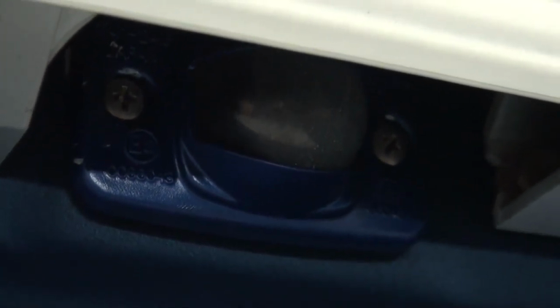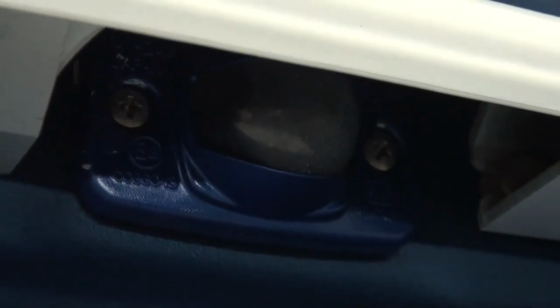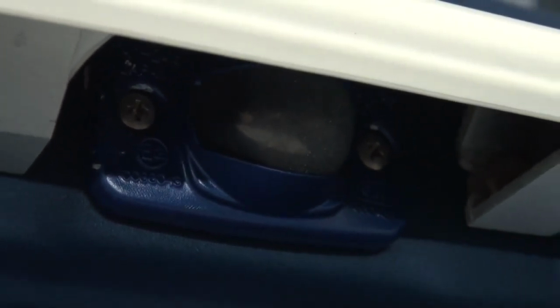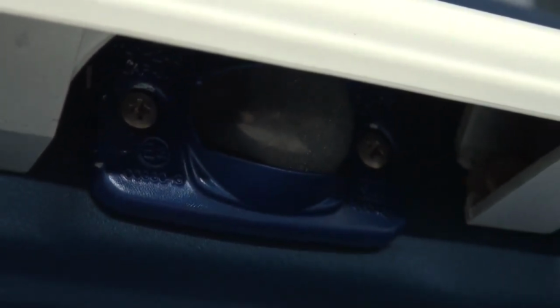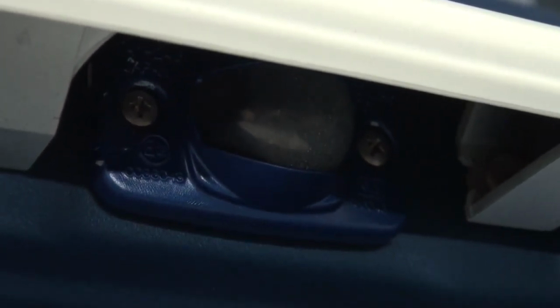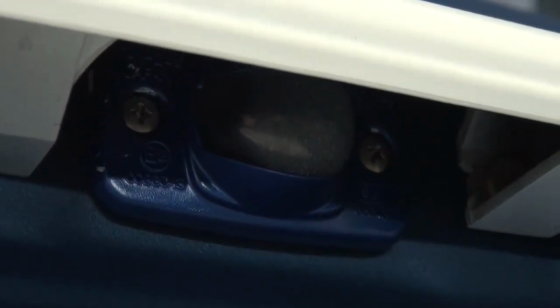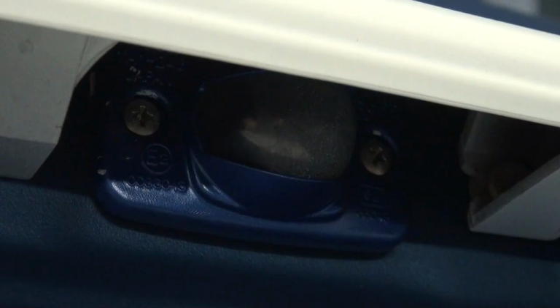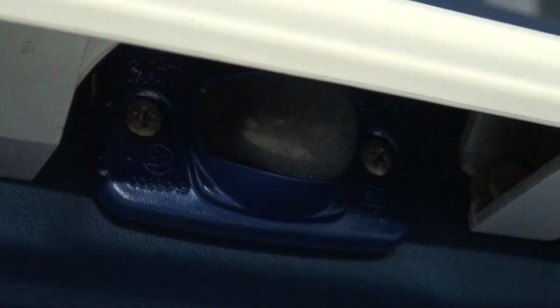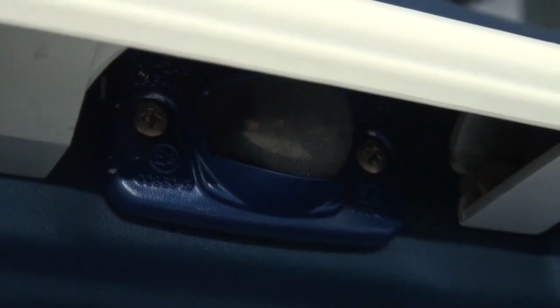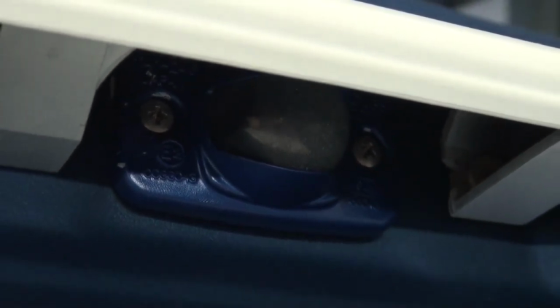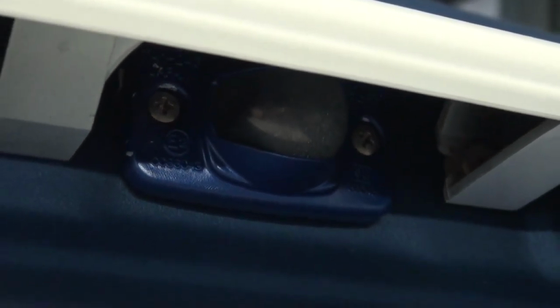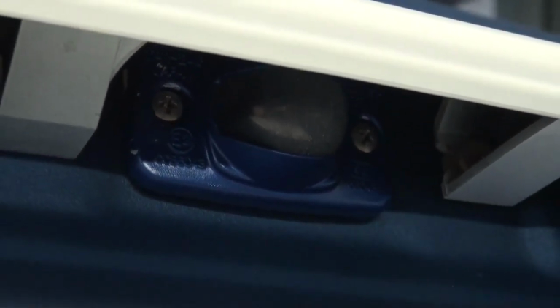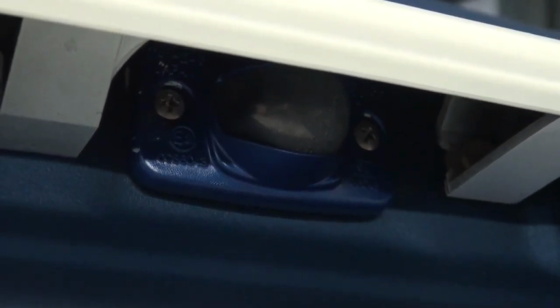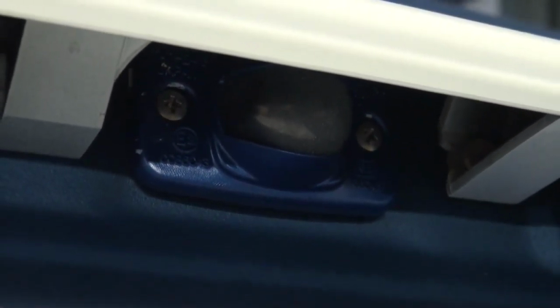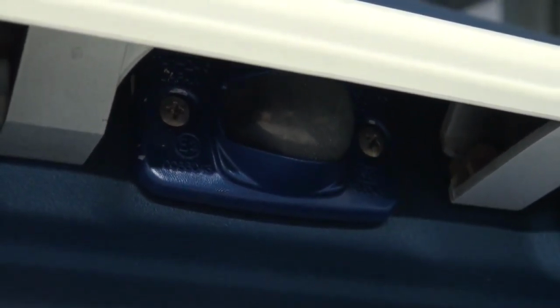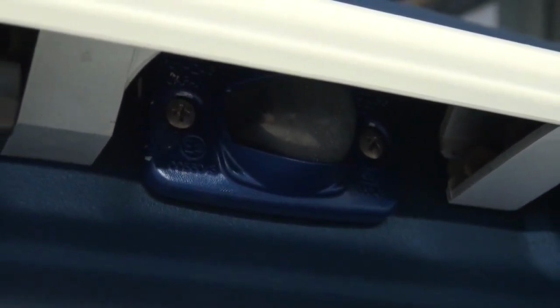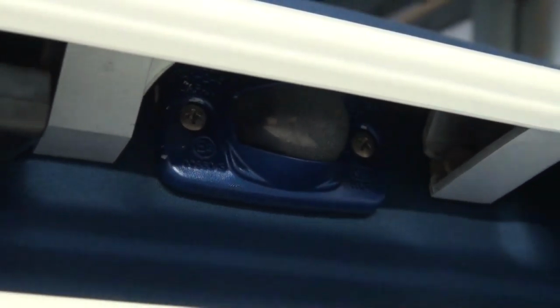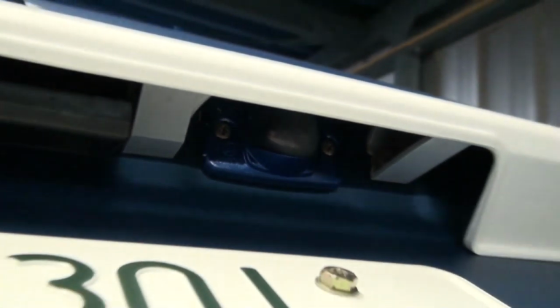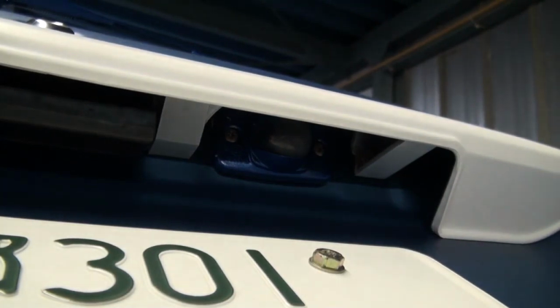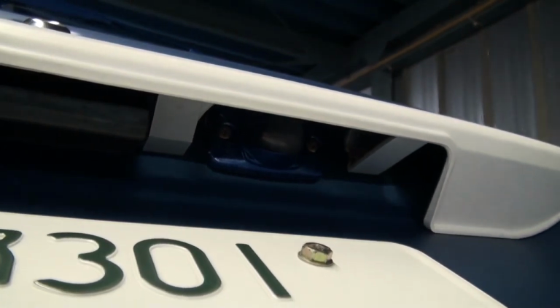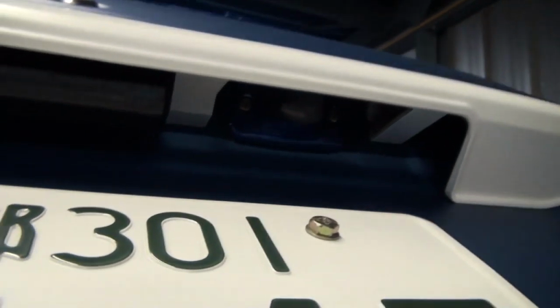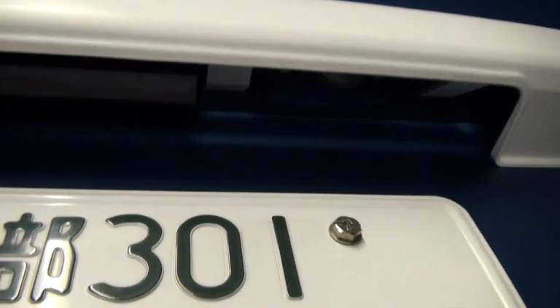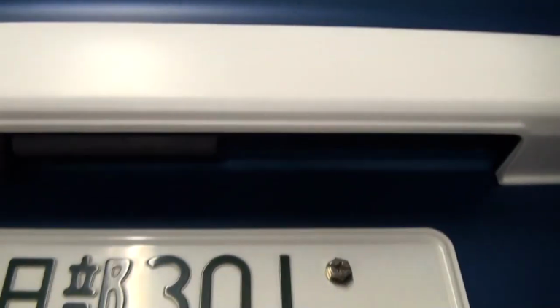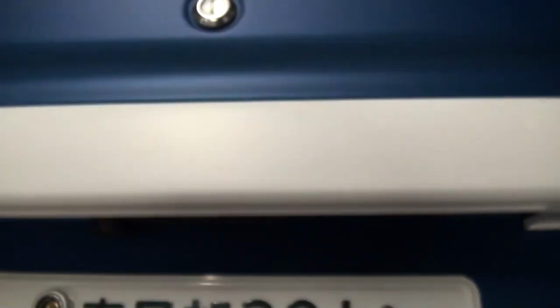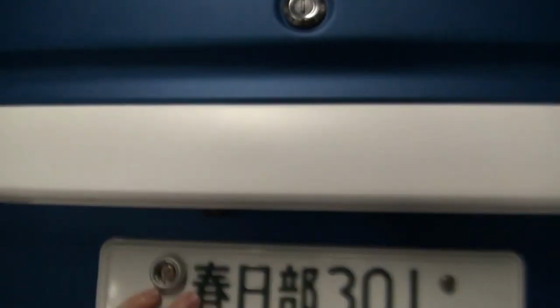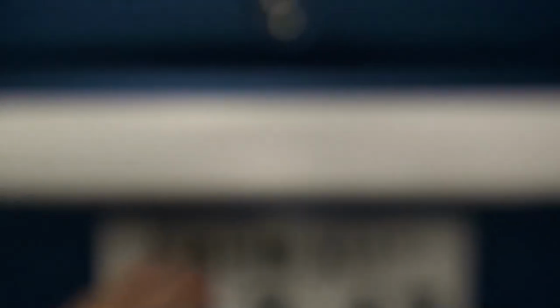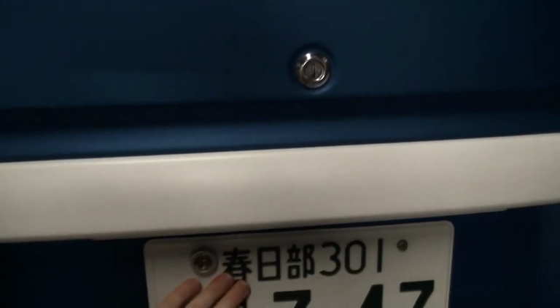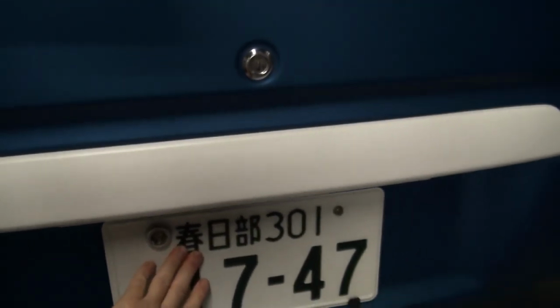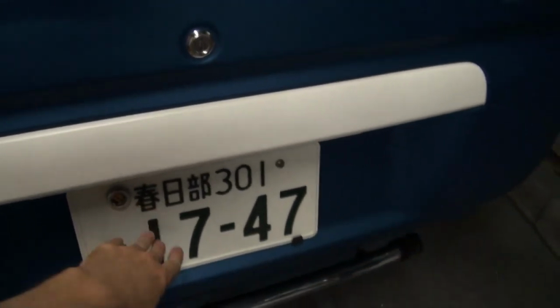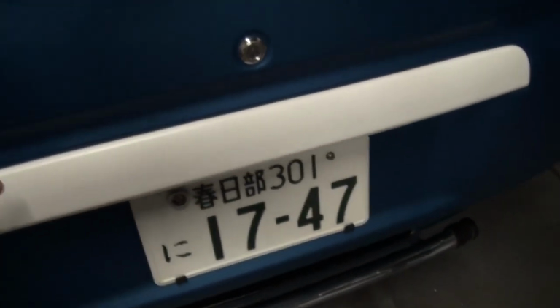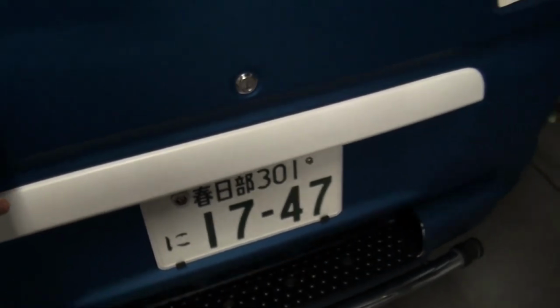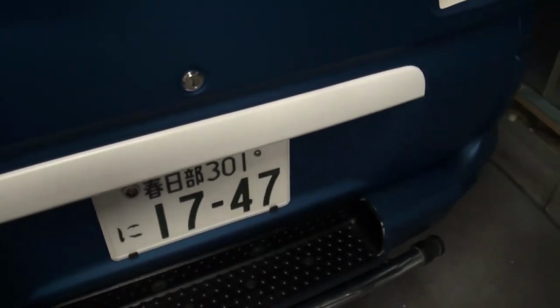They stuck out a bit because they were kind of a light gray color. You could only see it when the boot lid was up, but it just looks odd. So I took them off again and resprayed them - that was quick, so that's all done.